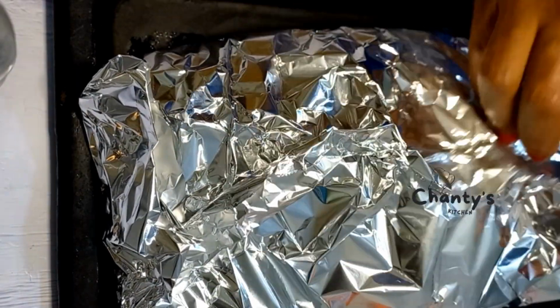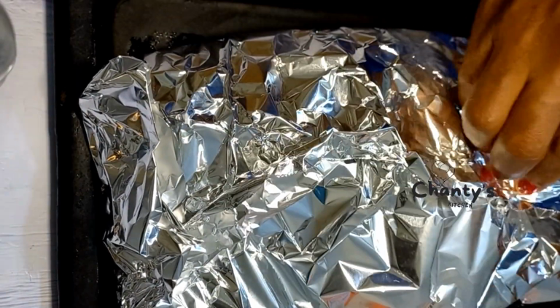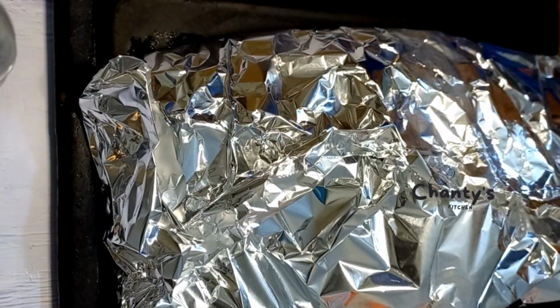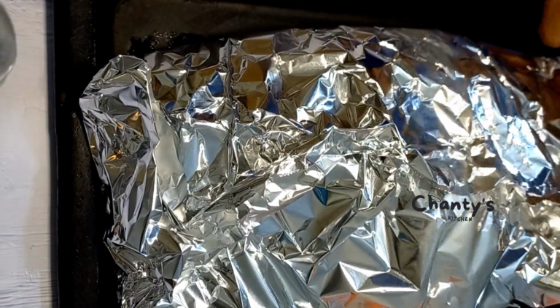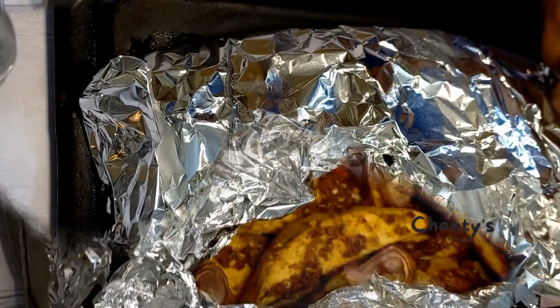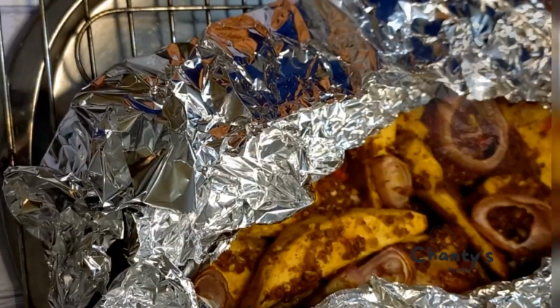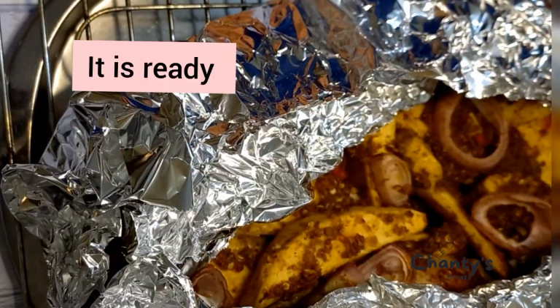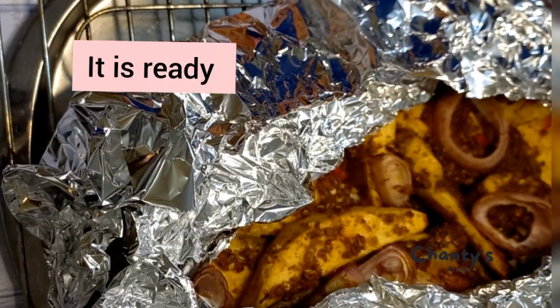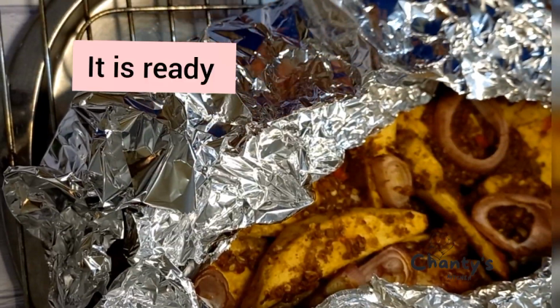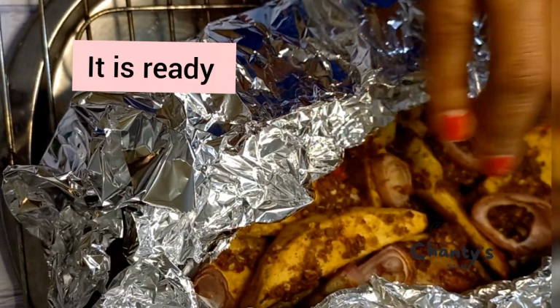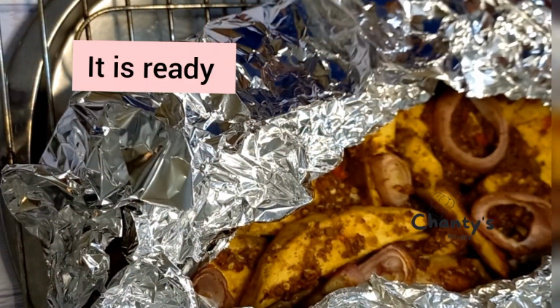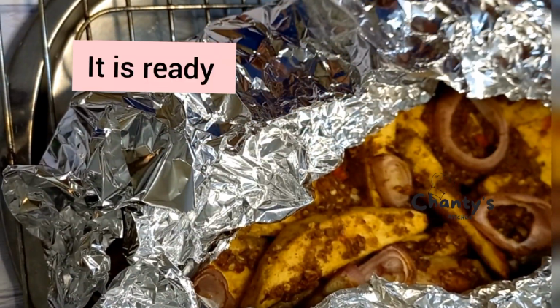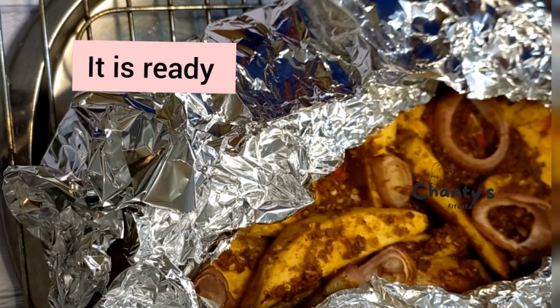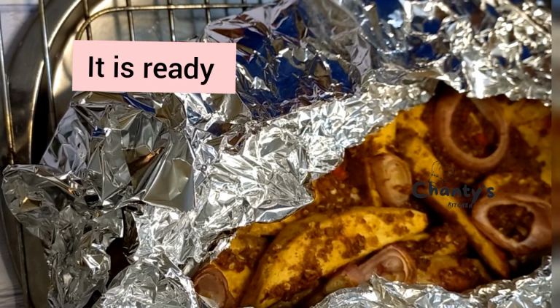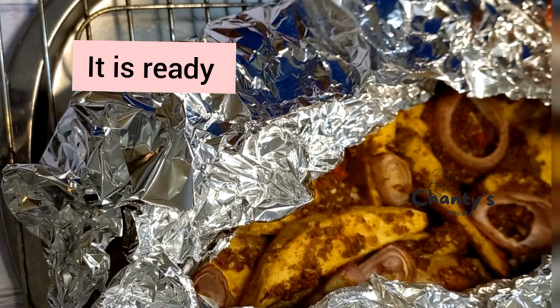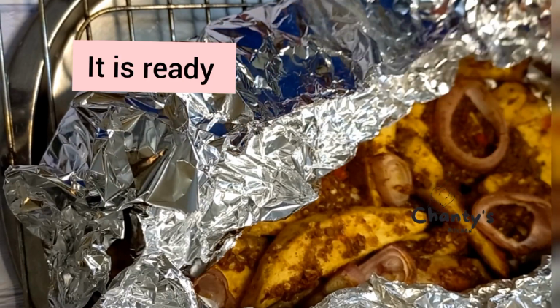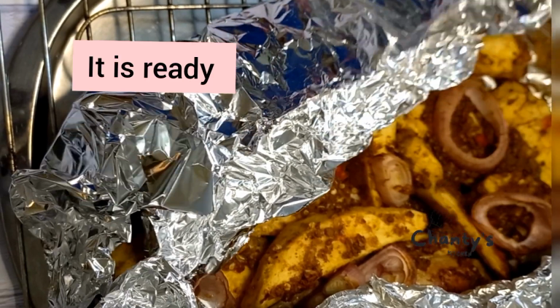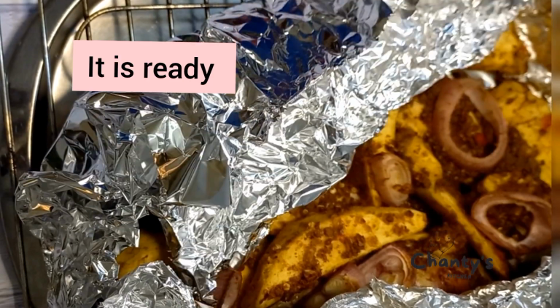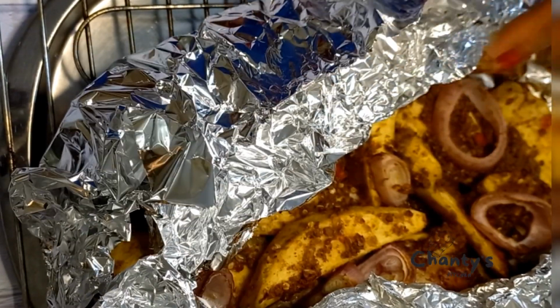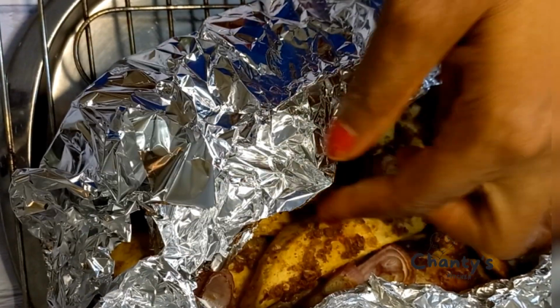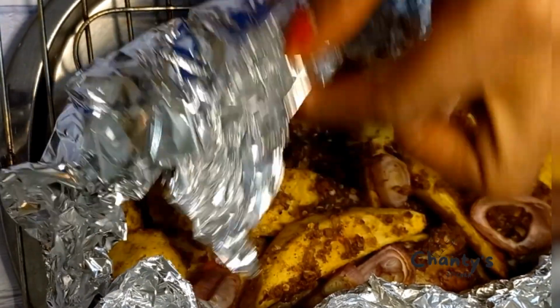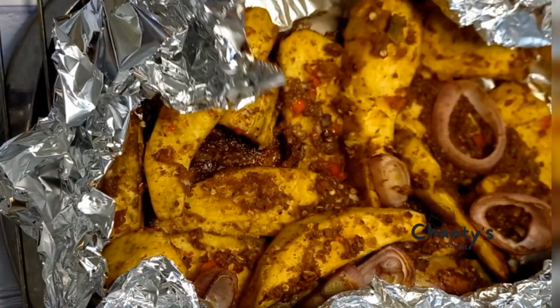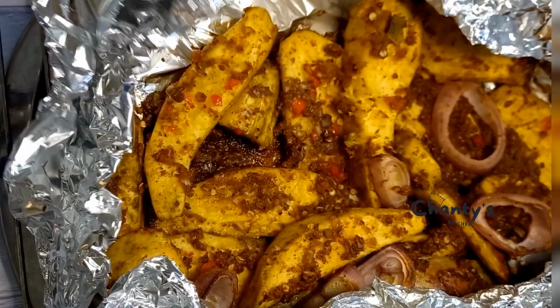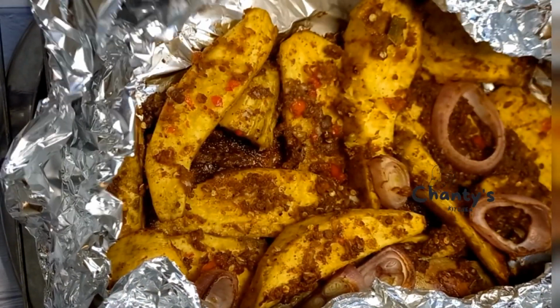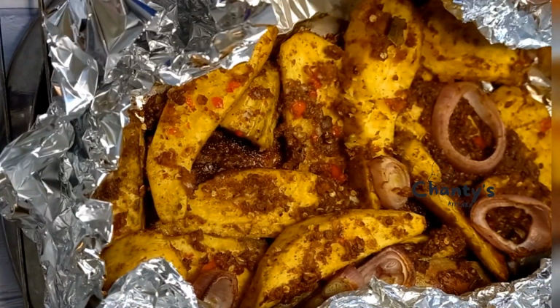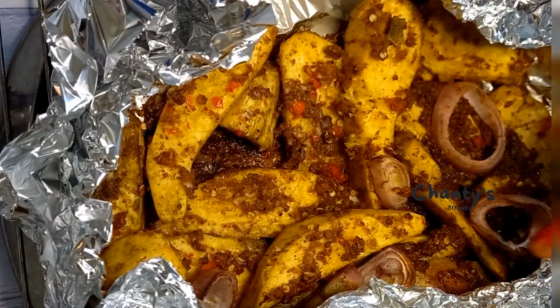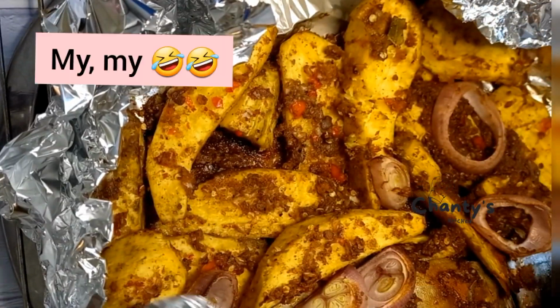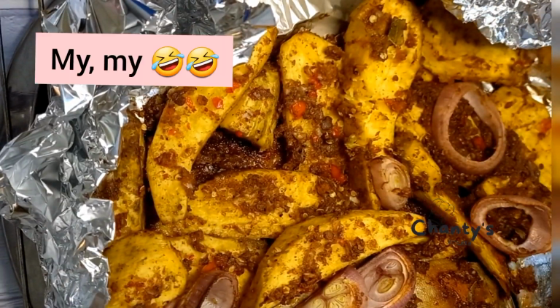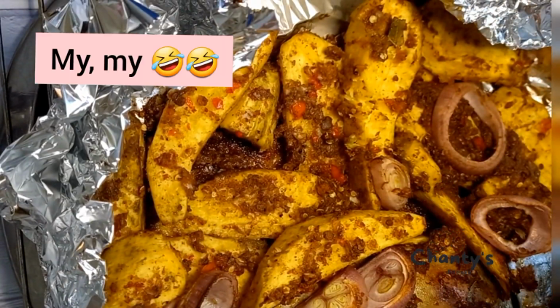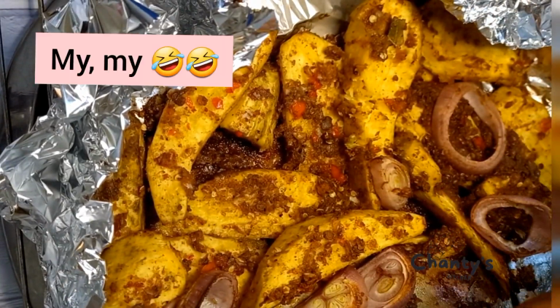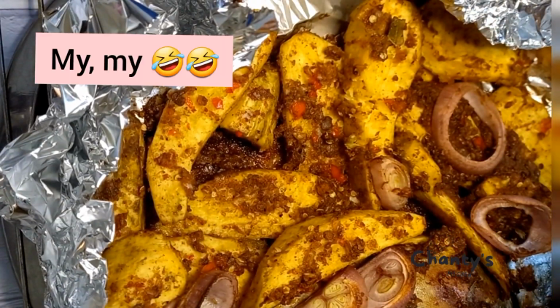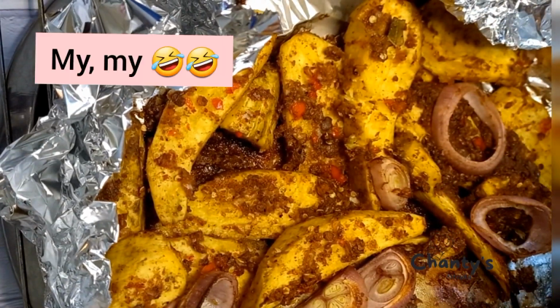The potatoes don't take long to cook. So it is ready — it is ready. Good food!